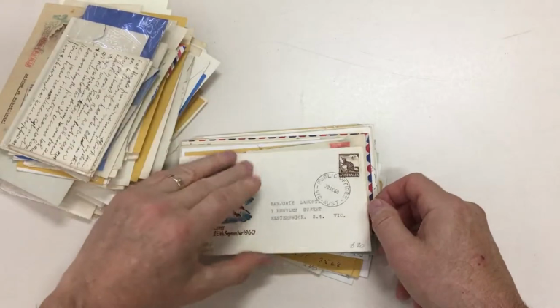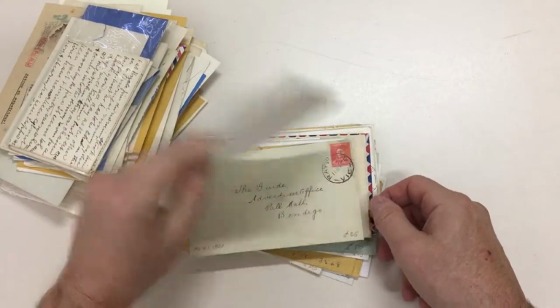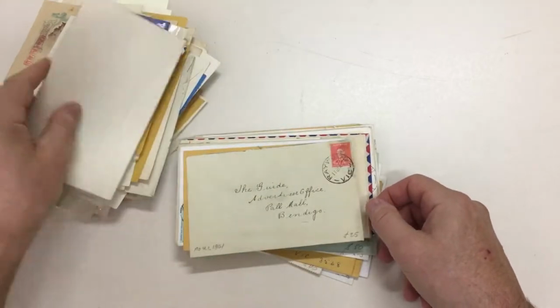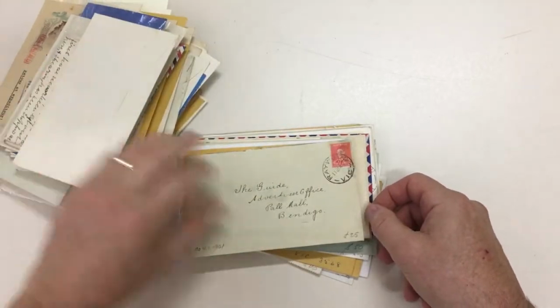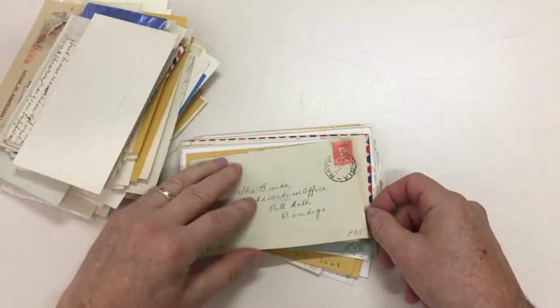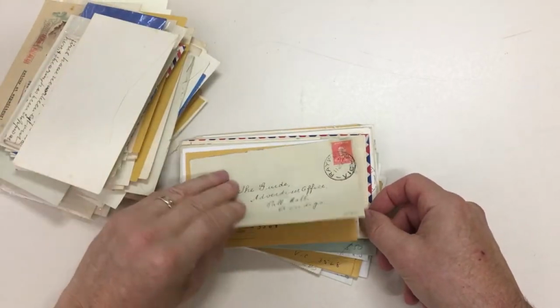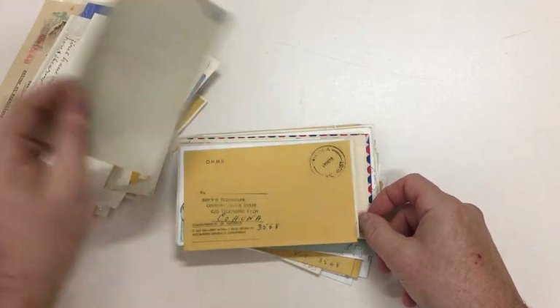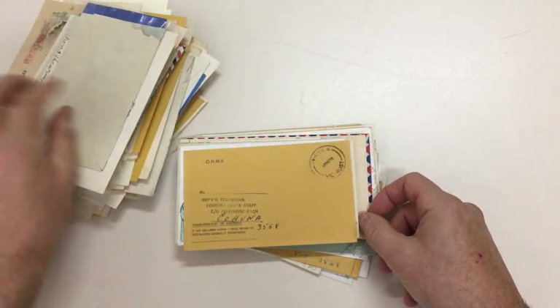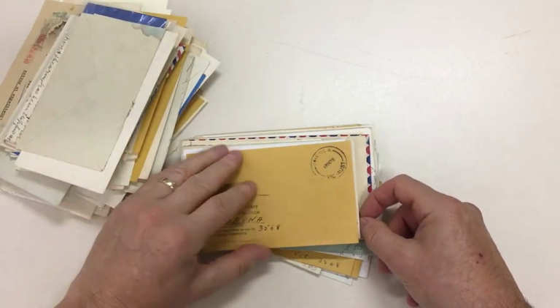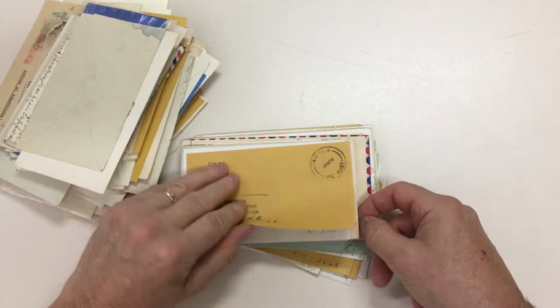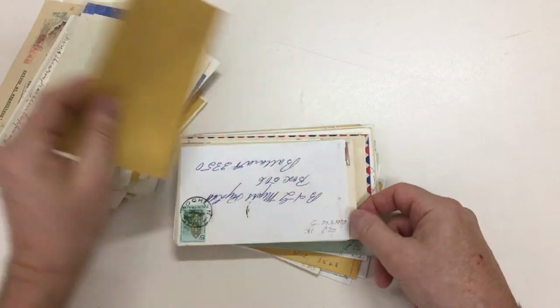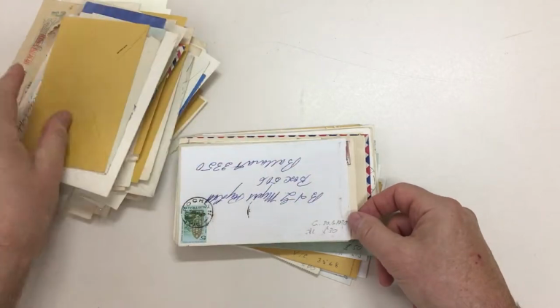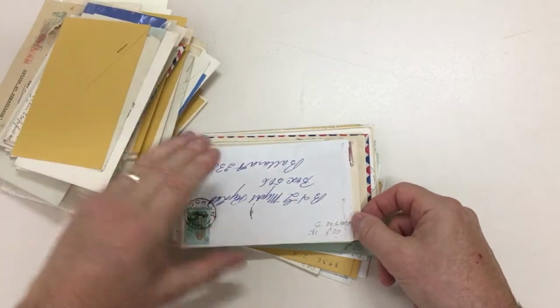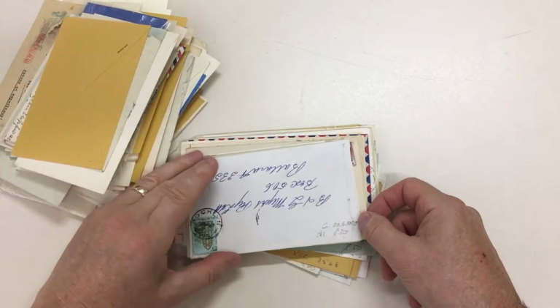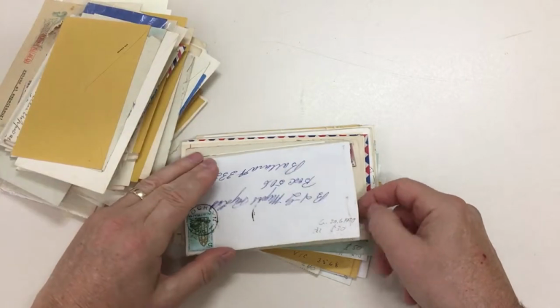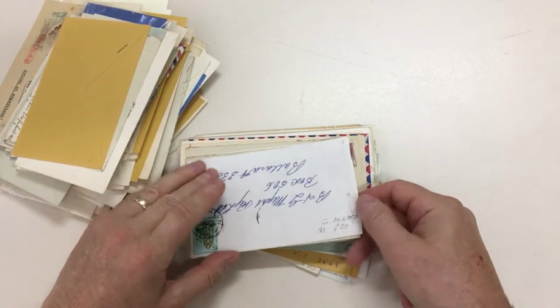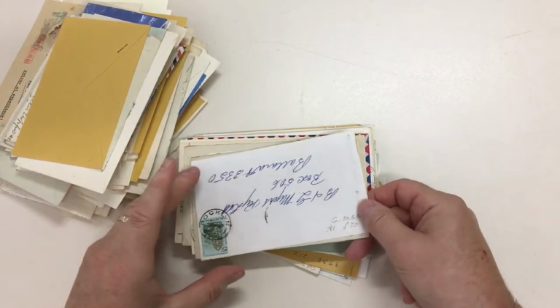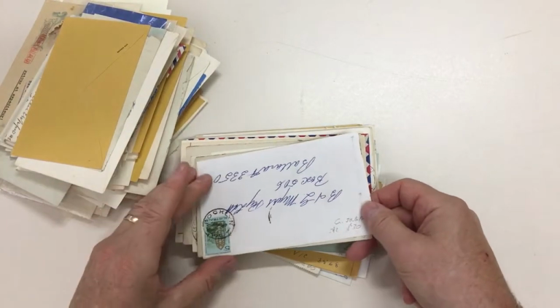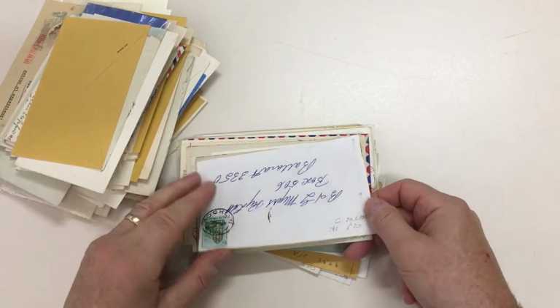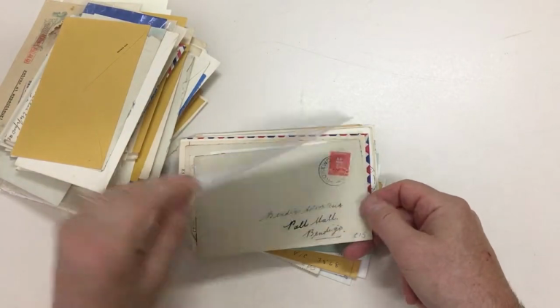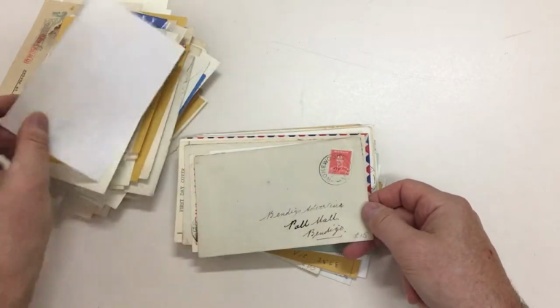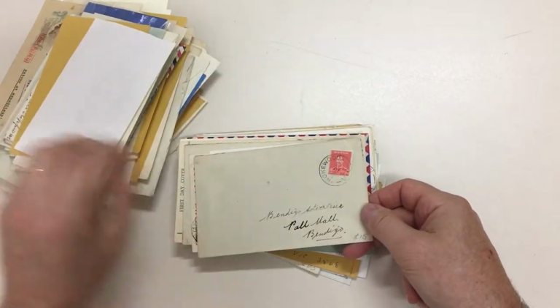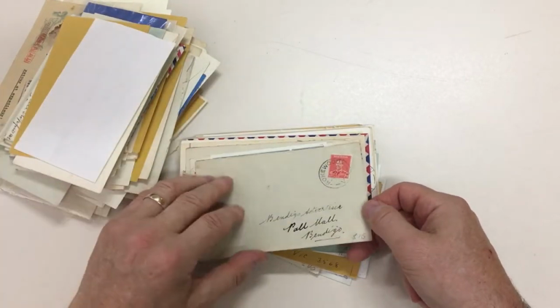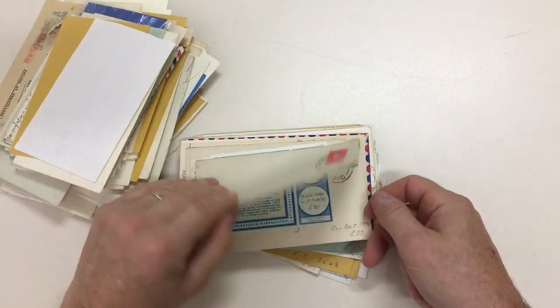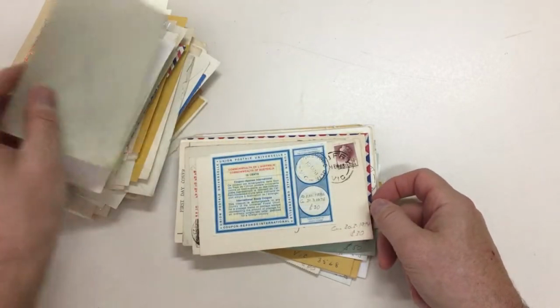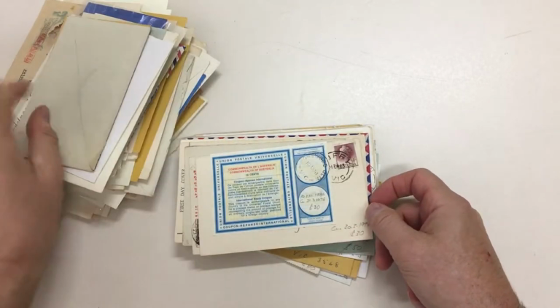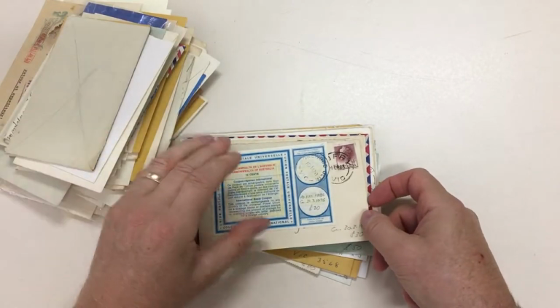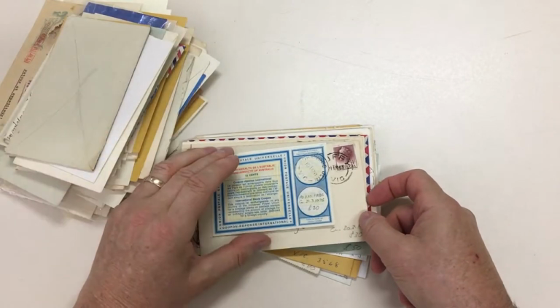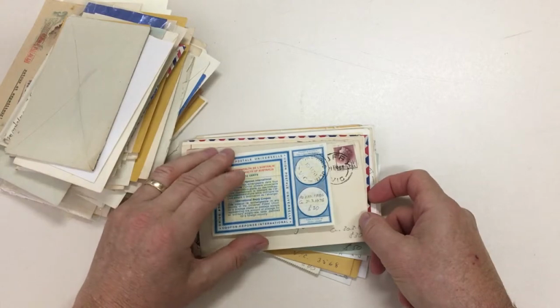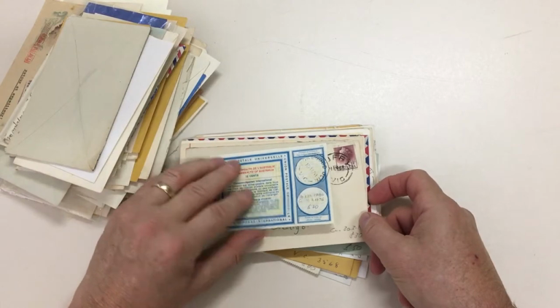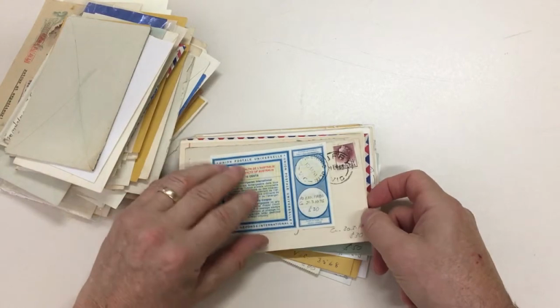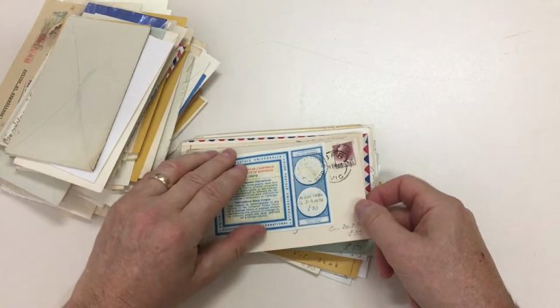Public offices. Raywood. Riola. Rockland, small dateline. Rokewood. Rokewood Junction.